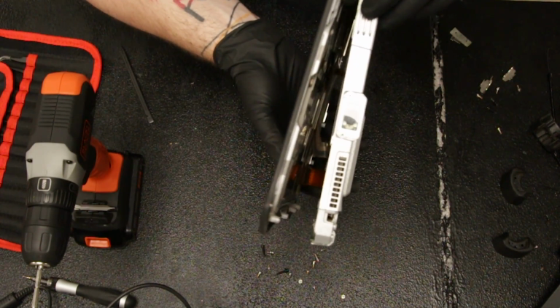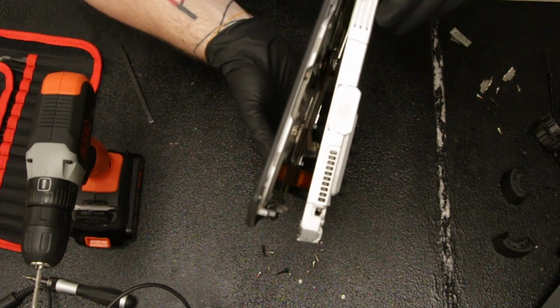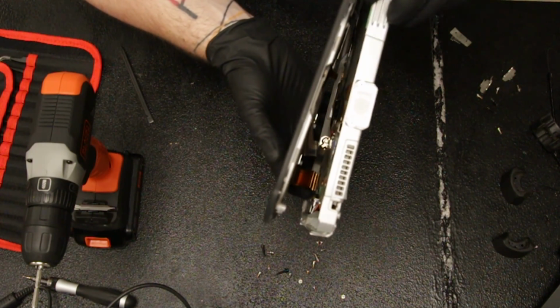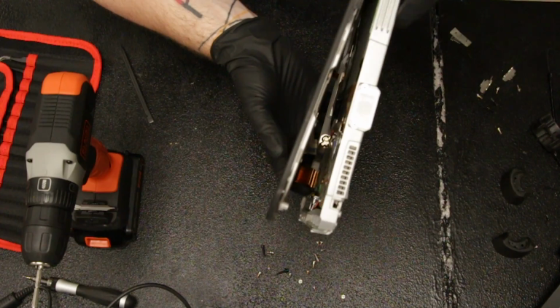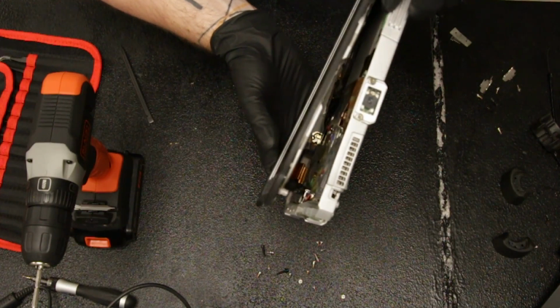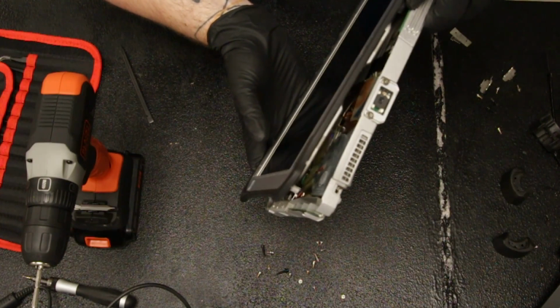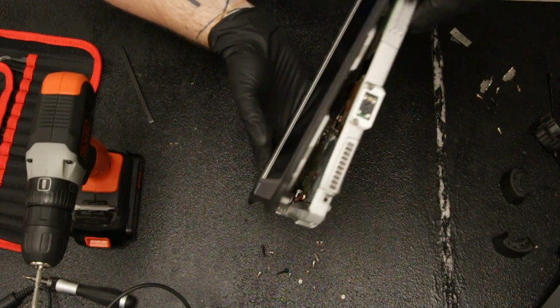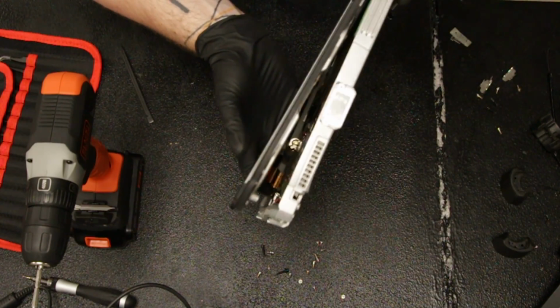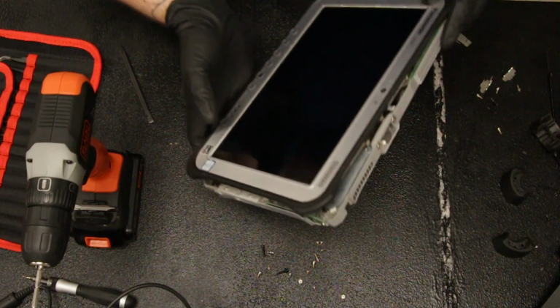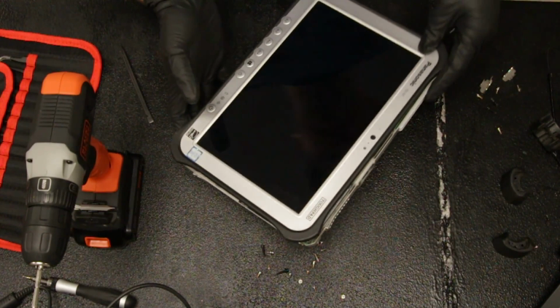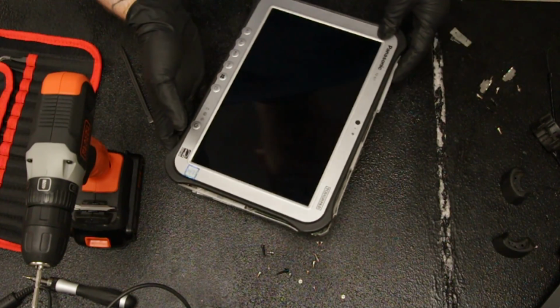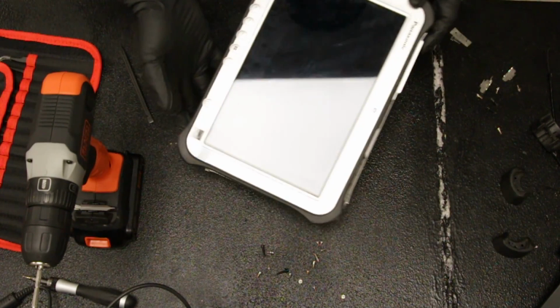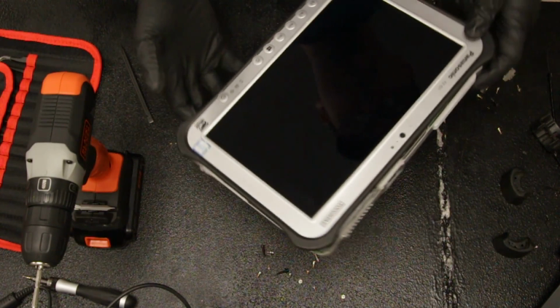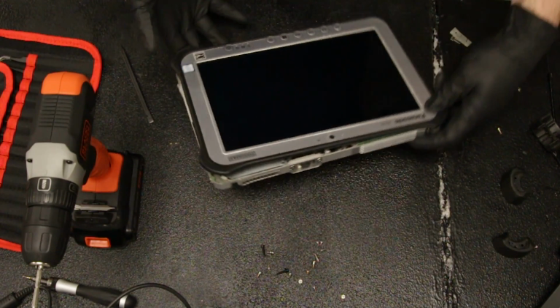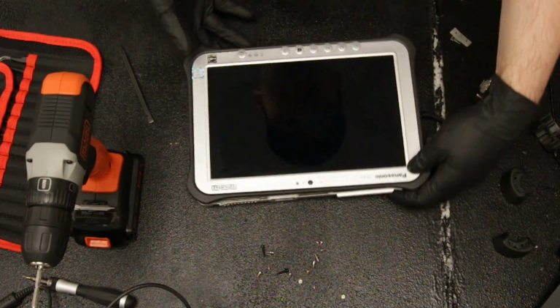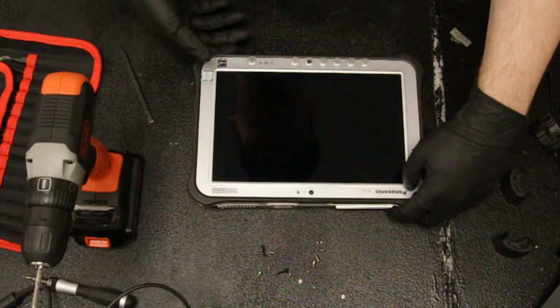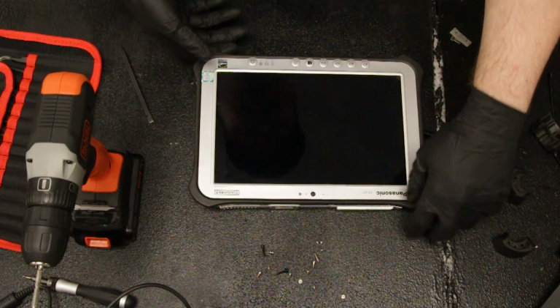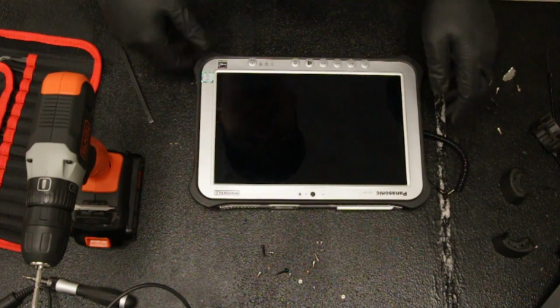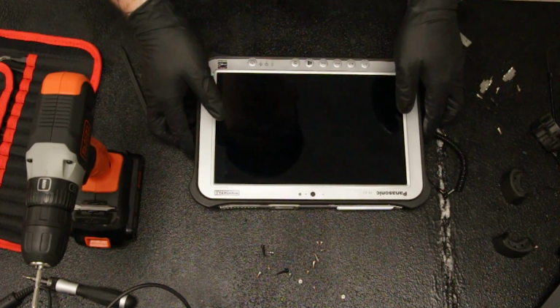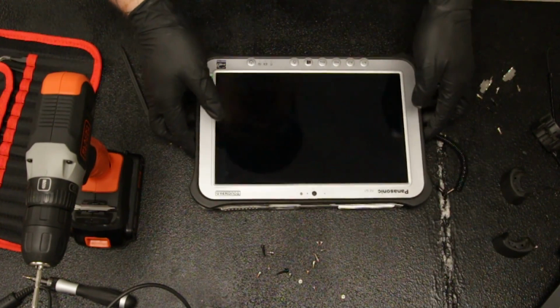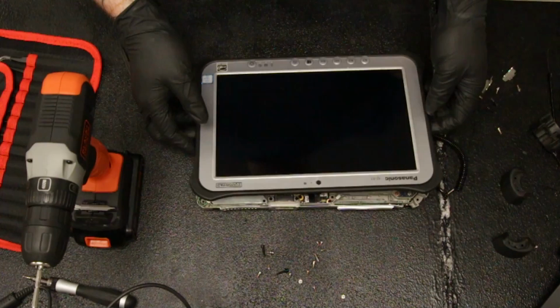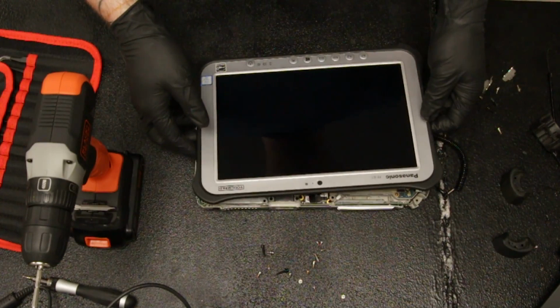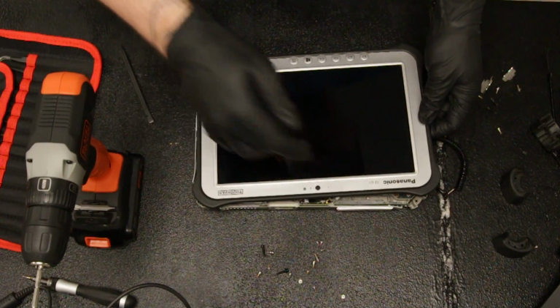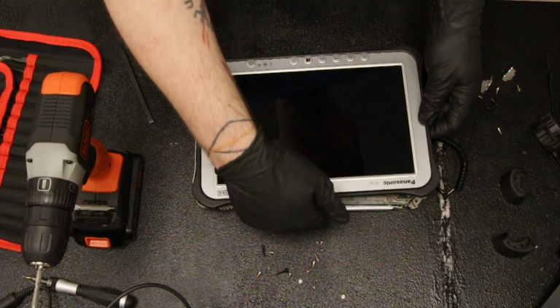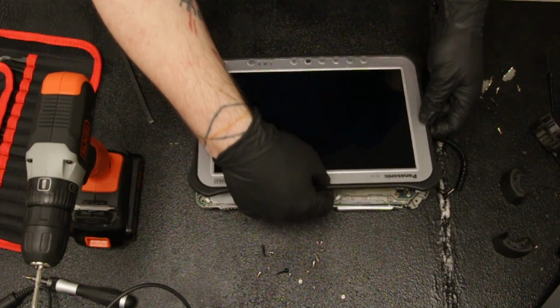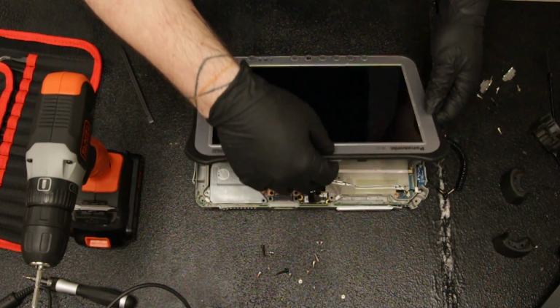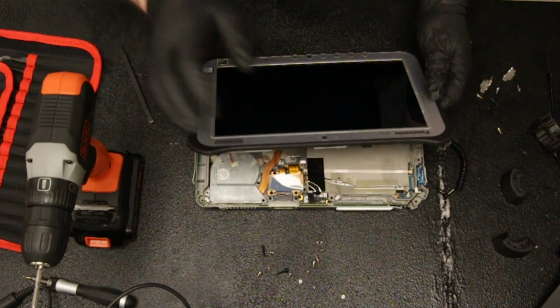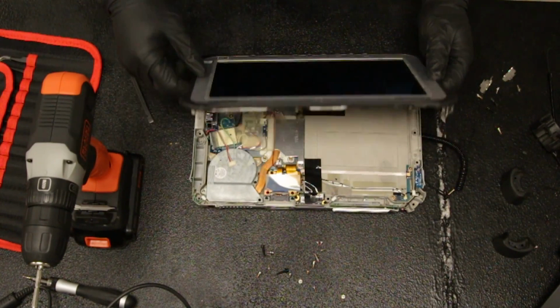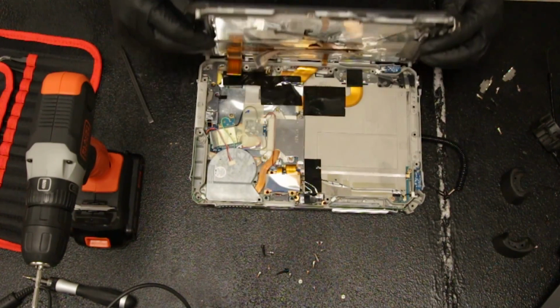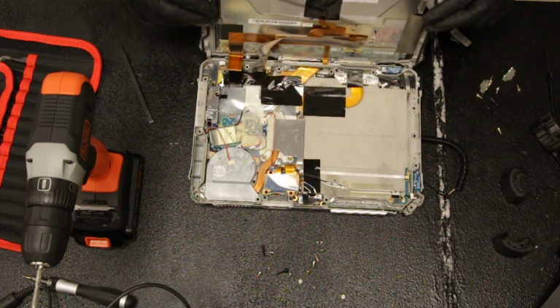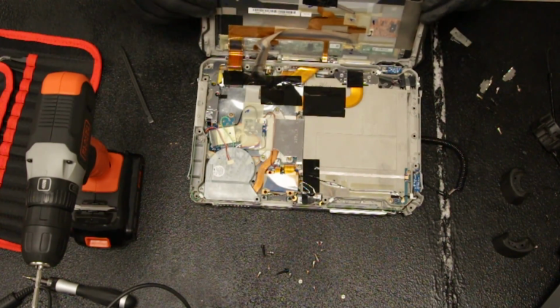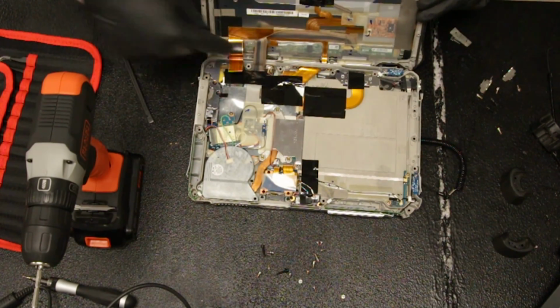There's a little tab — just play around with it until it pops off. When you lift this up, you want to lift the camera side up so that the ribbon cables are at the bottom.